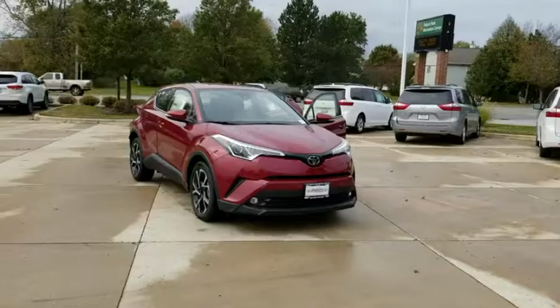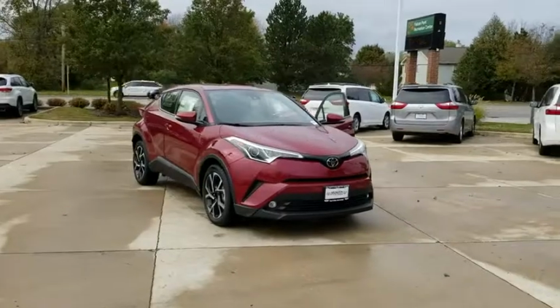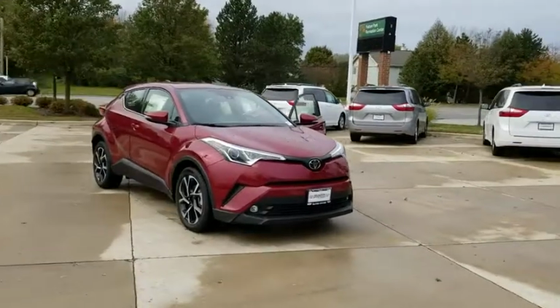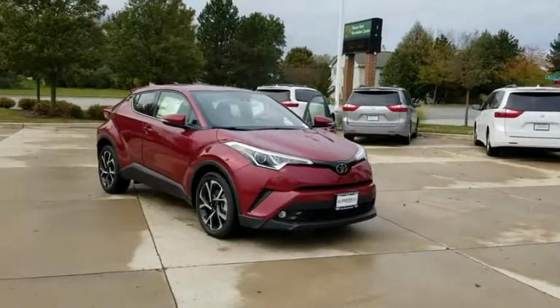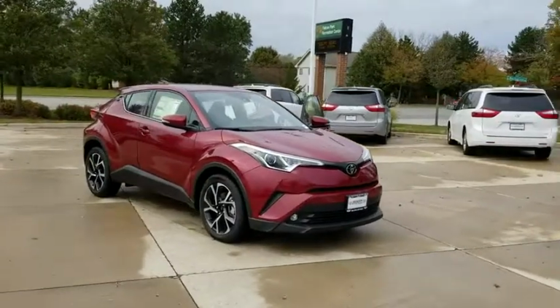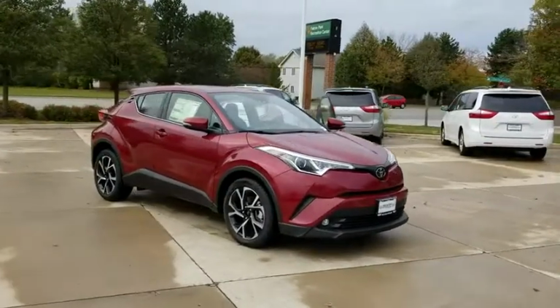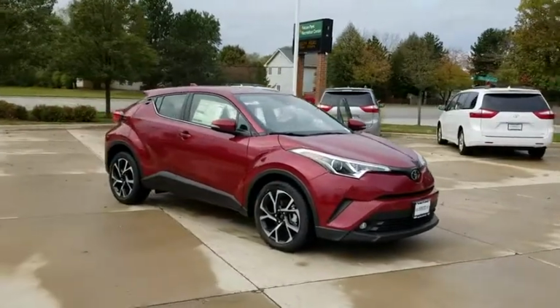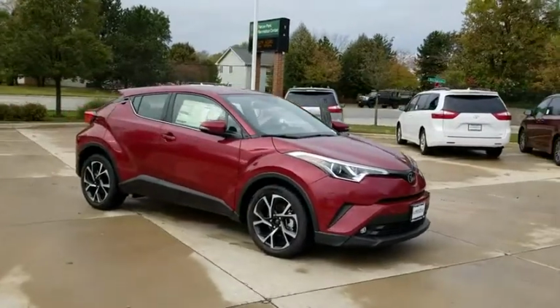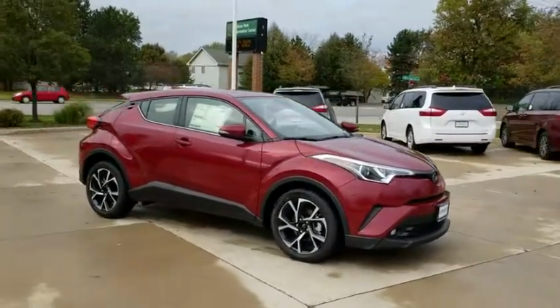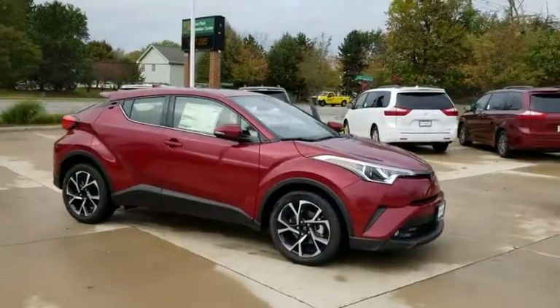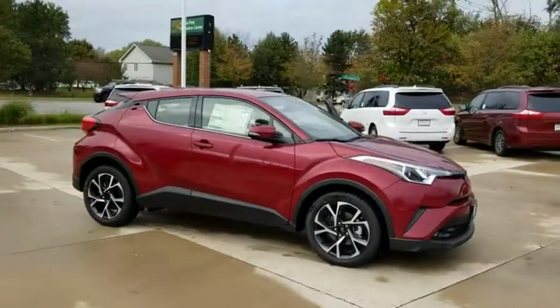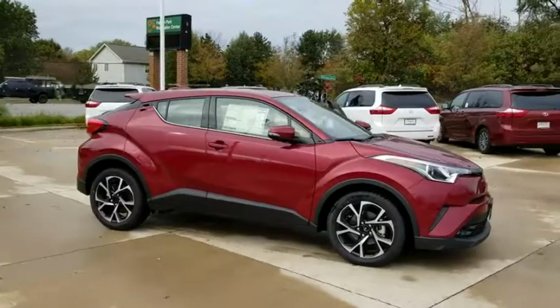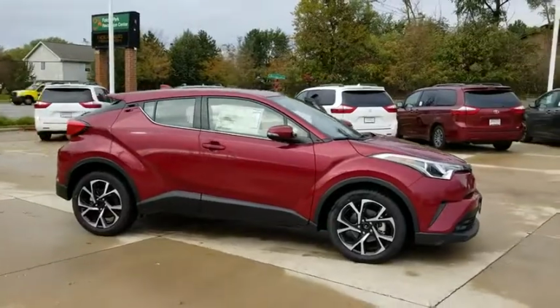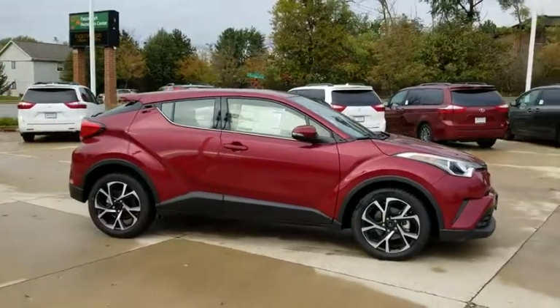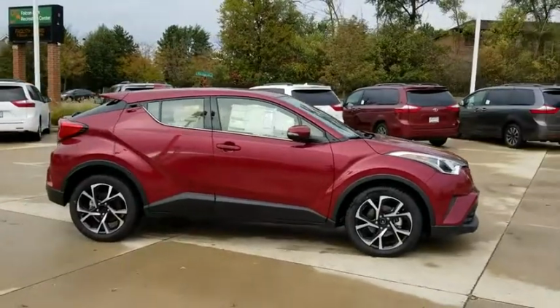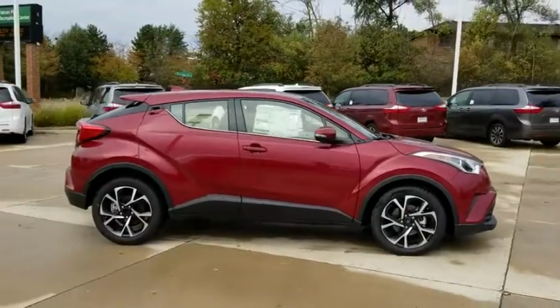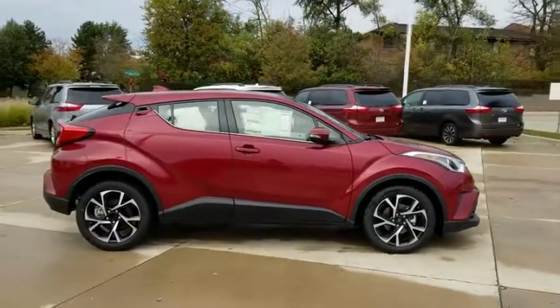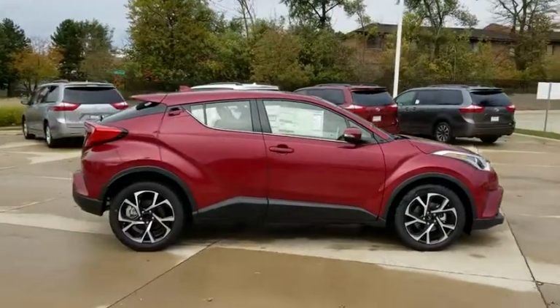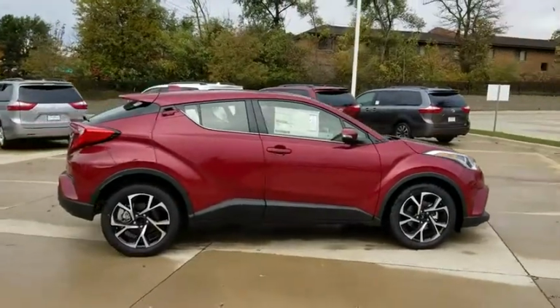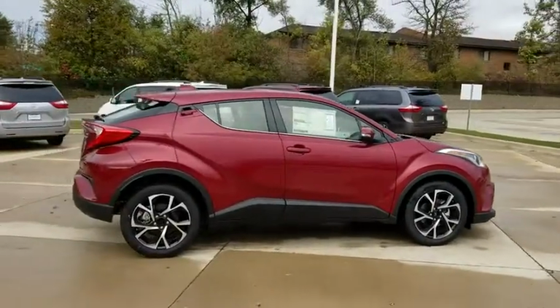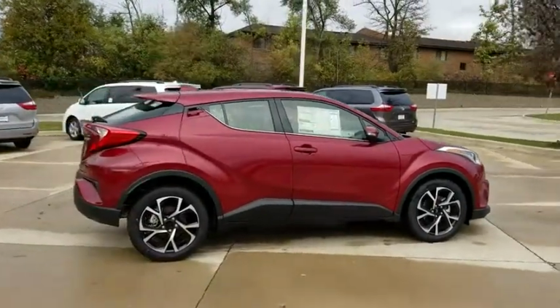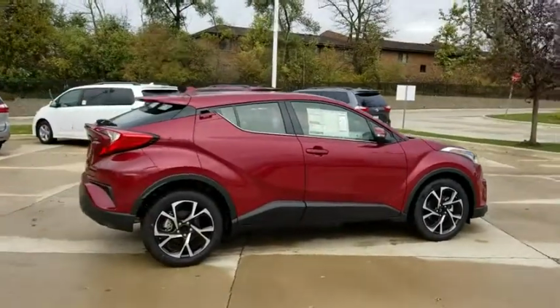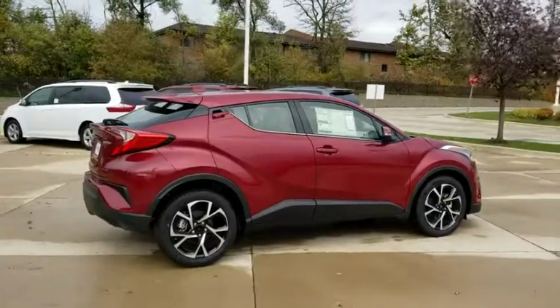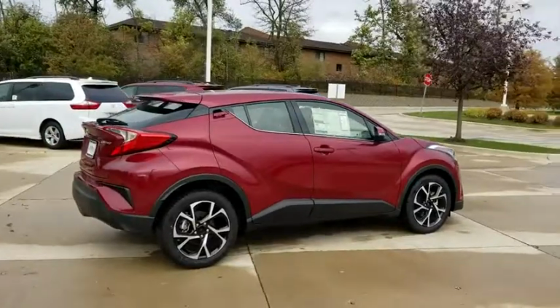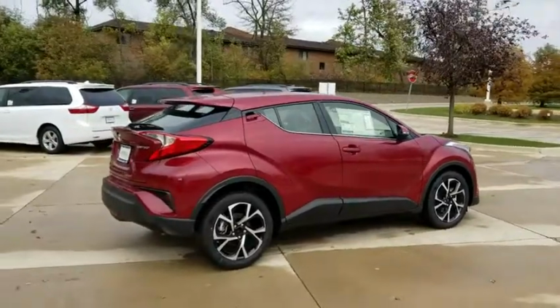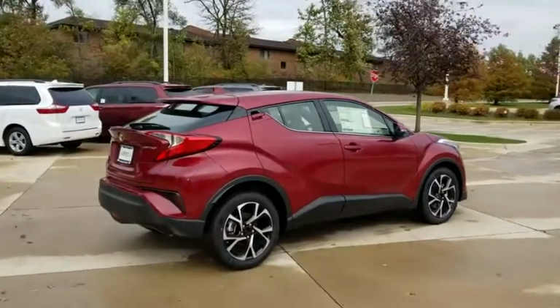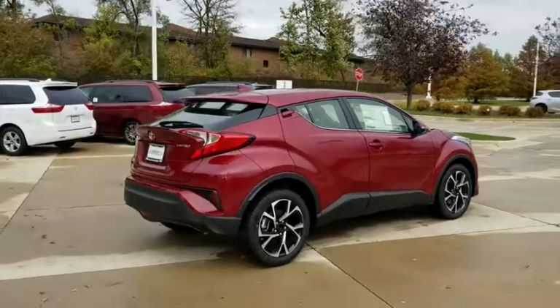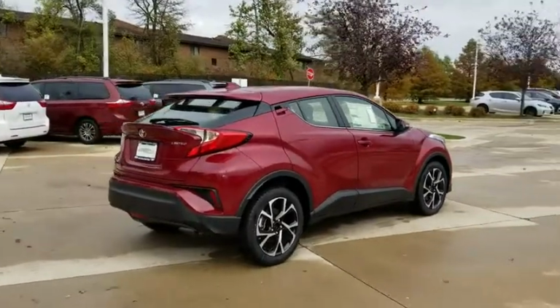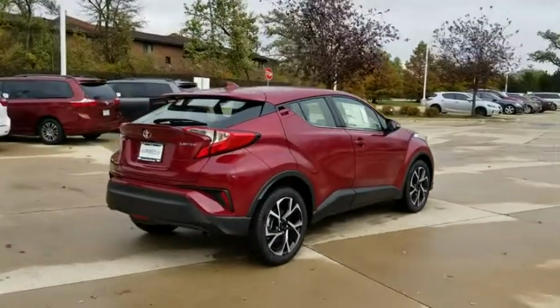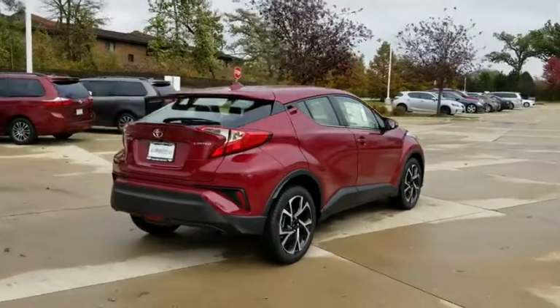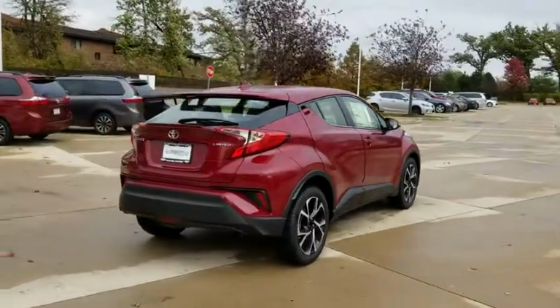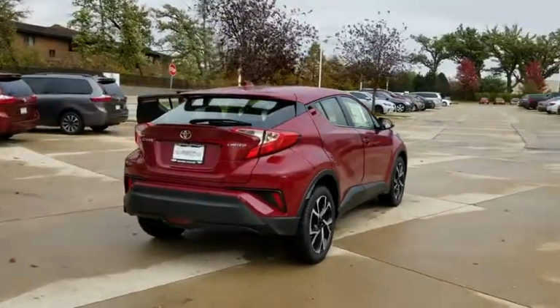2019 Toyota C-HR. The Toyota C-HR's fresh design makes it stand out in the crowd and the interior oozes with style. The C-HR handles like a race car and has all the safety features you'd expect from a Toyota vehicle.